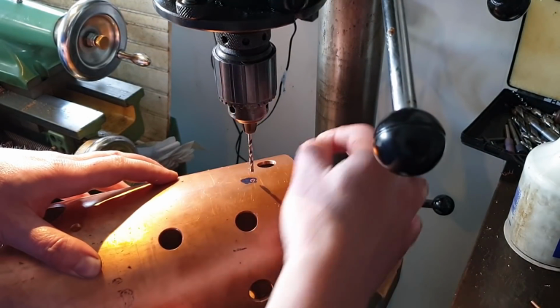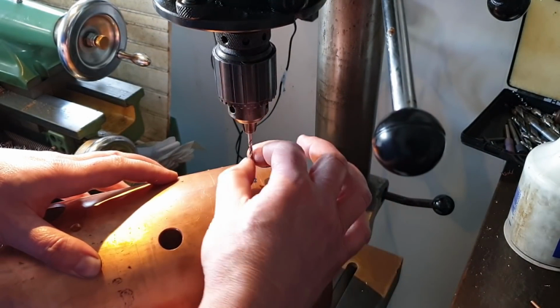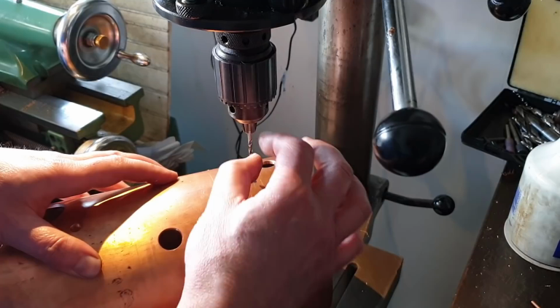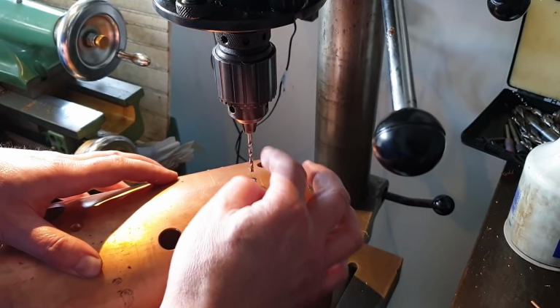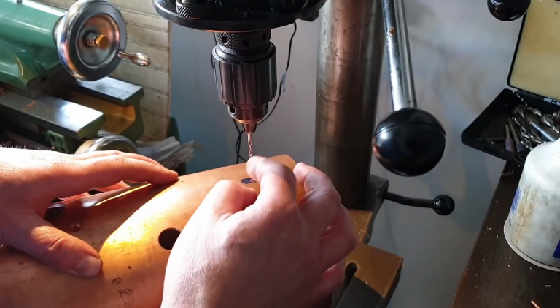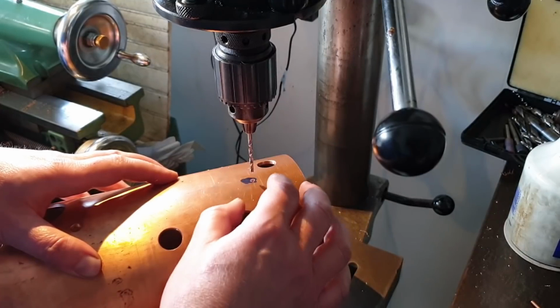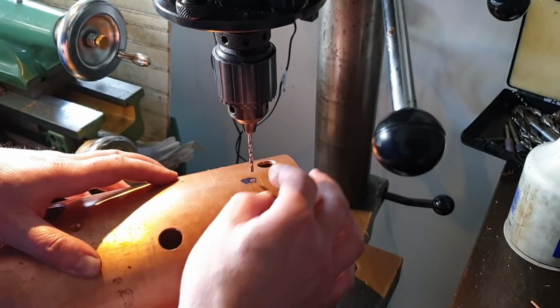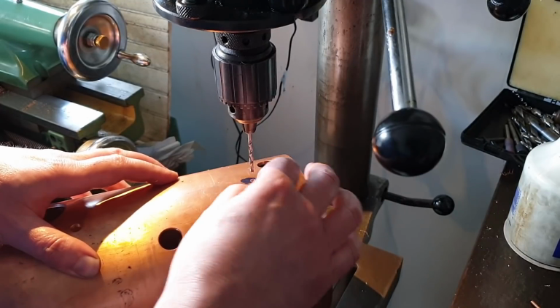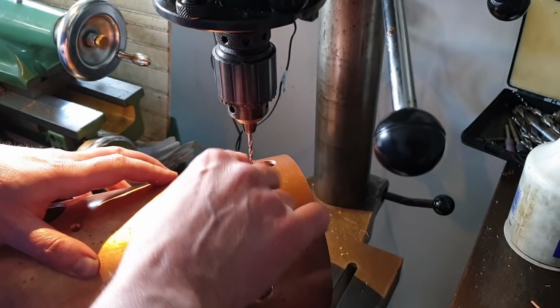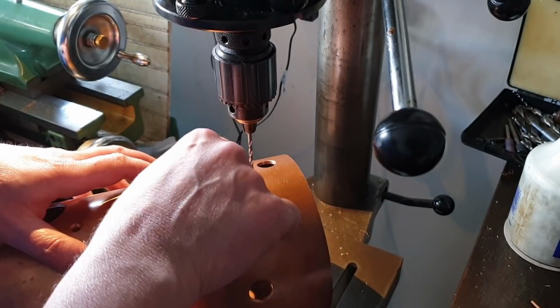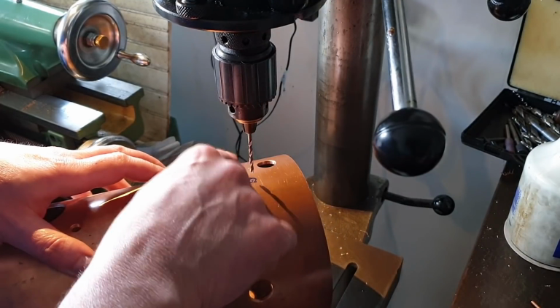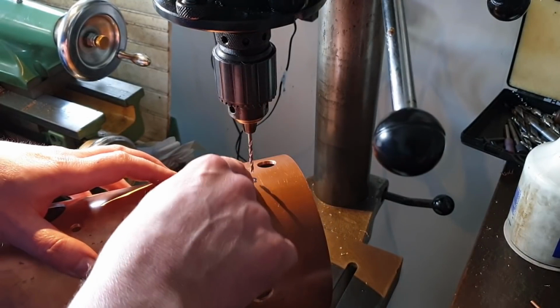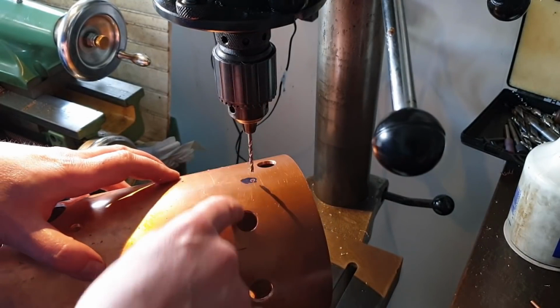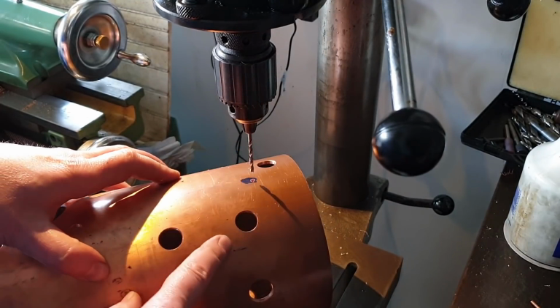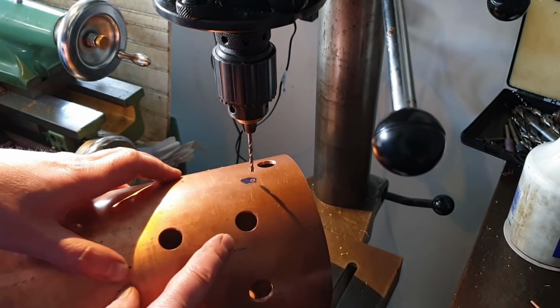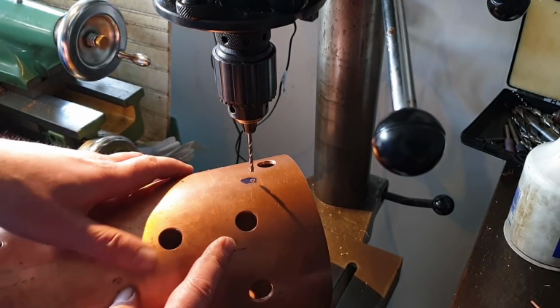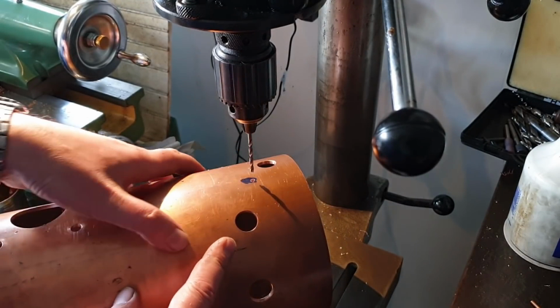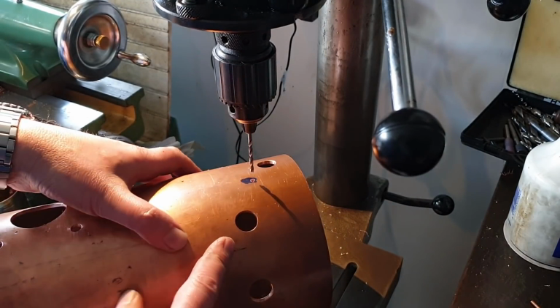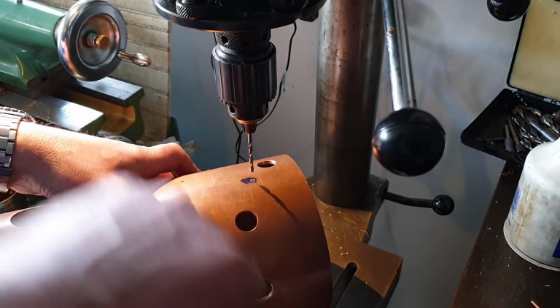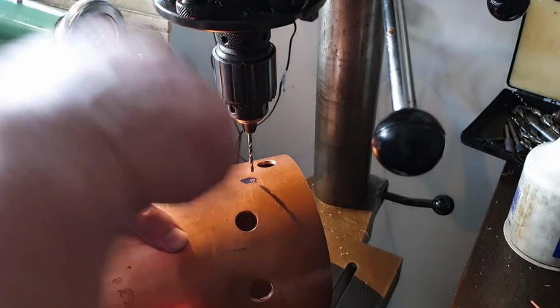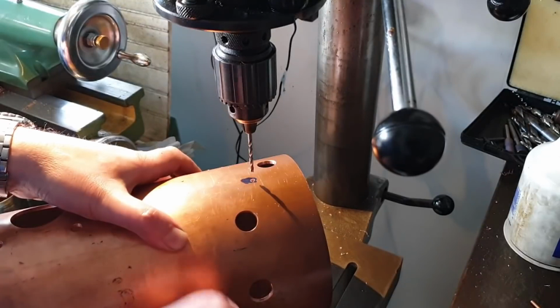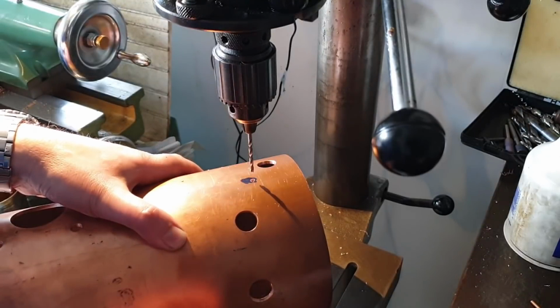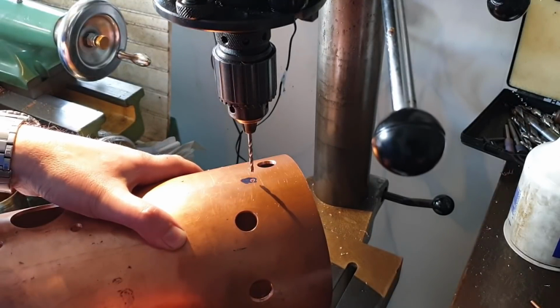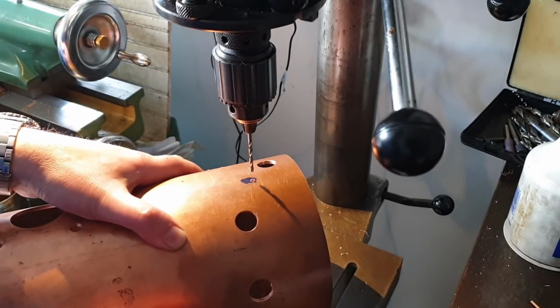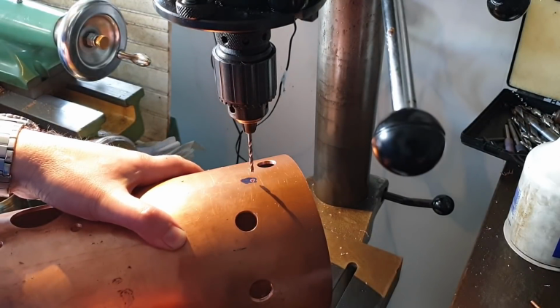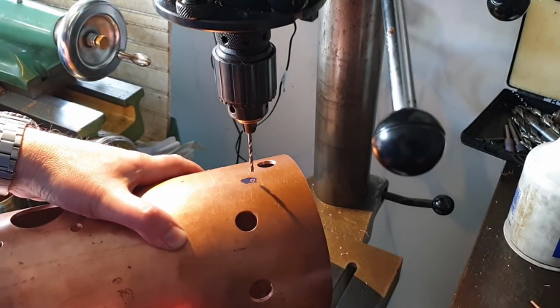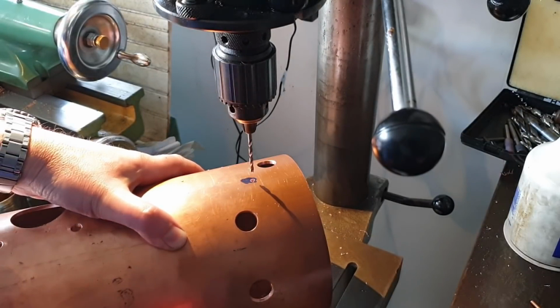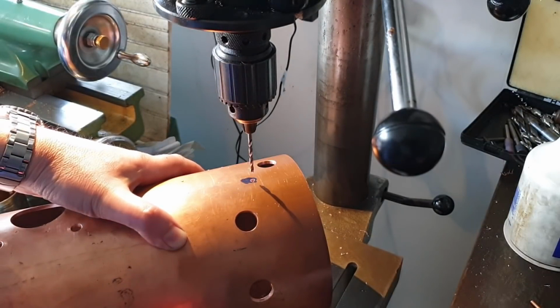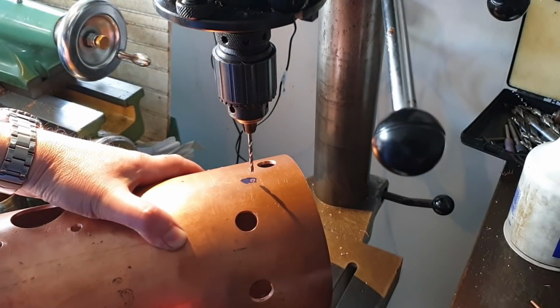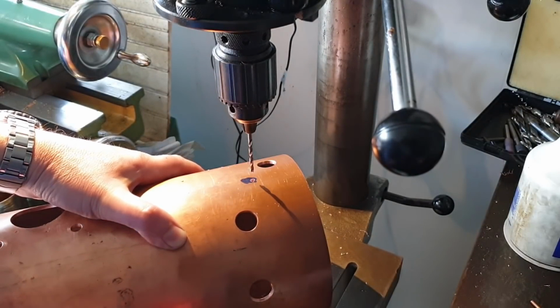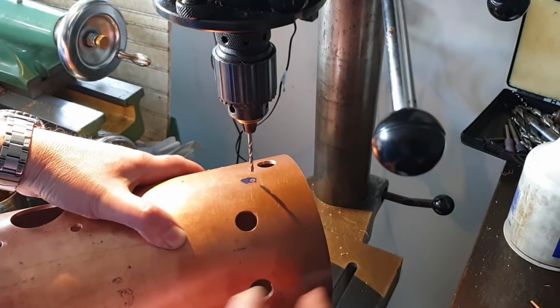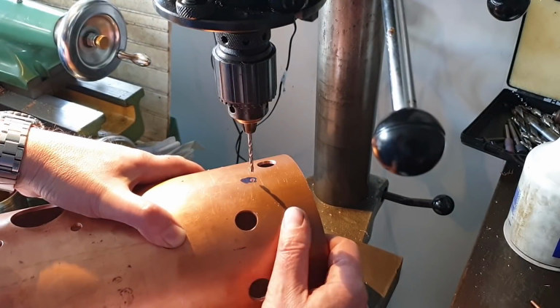See how it grabbed the drill there — especially as you're breaking through the other side. I'm surprised it didn't try and screw itself through. But anyway.